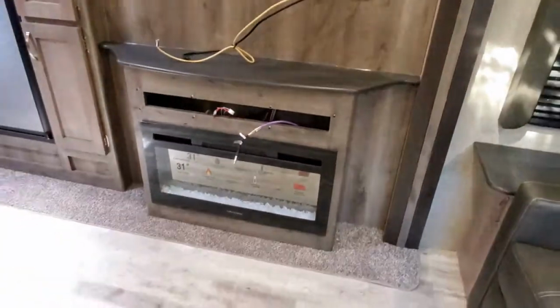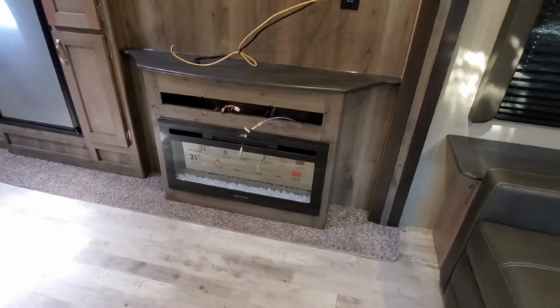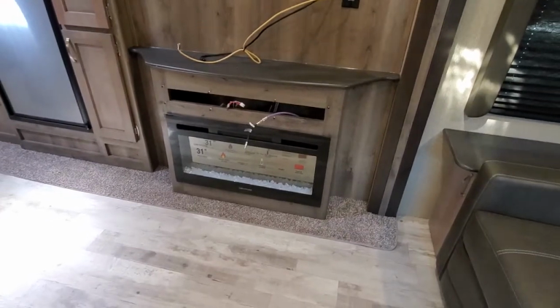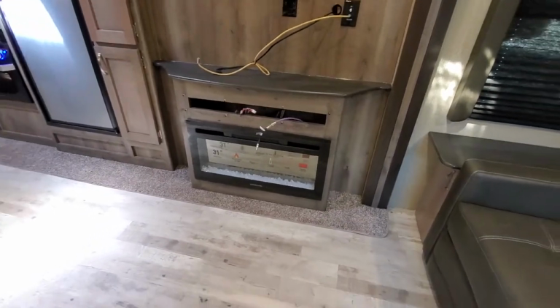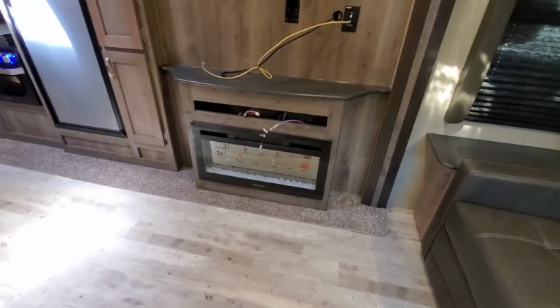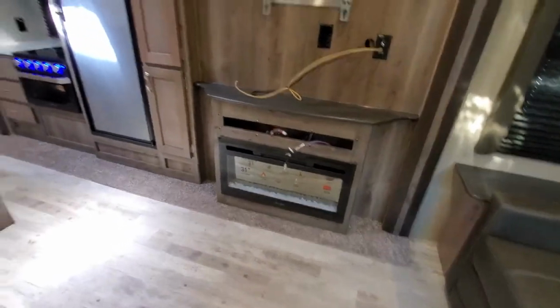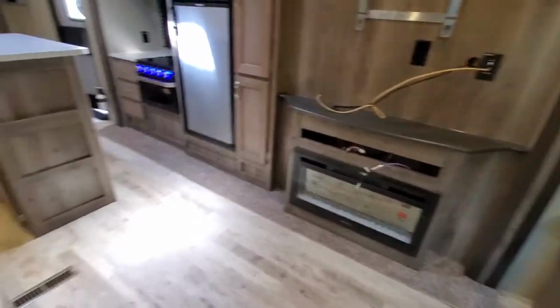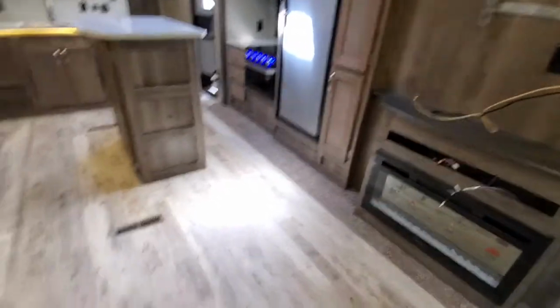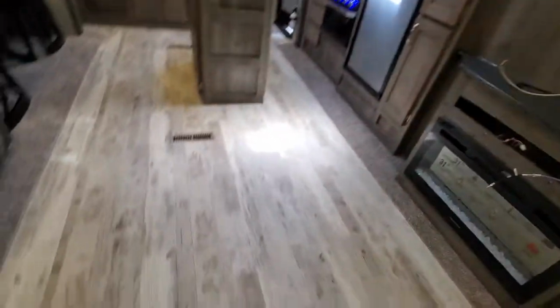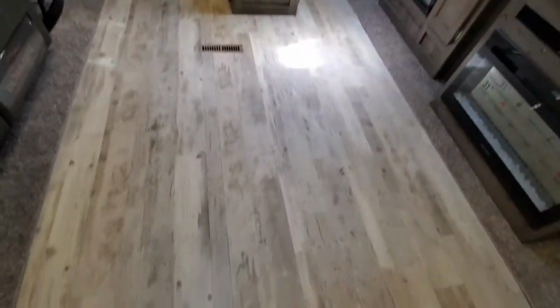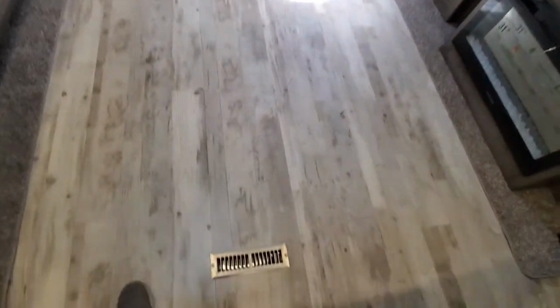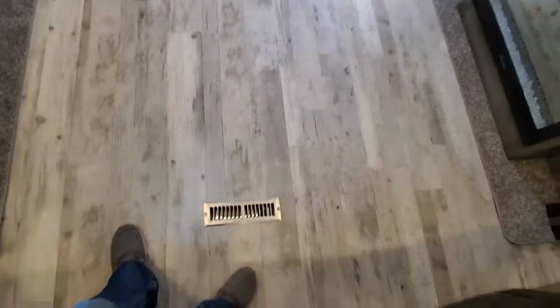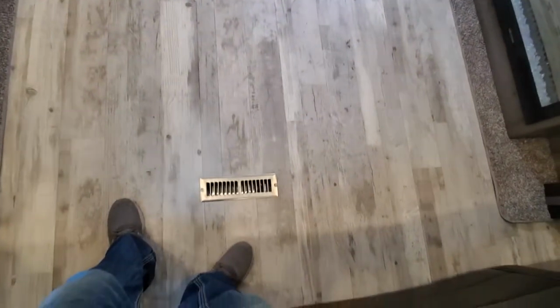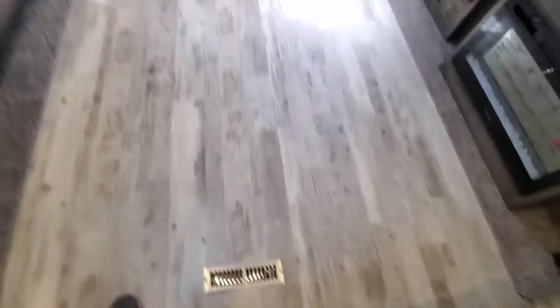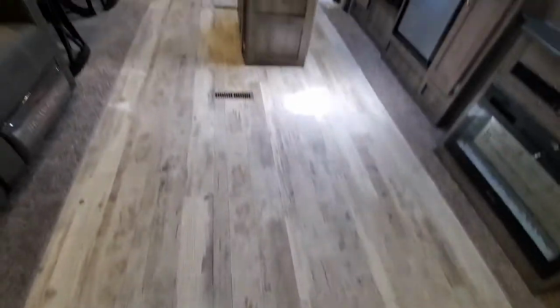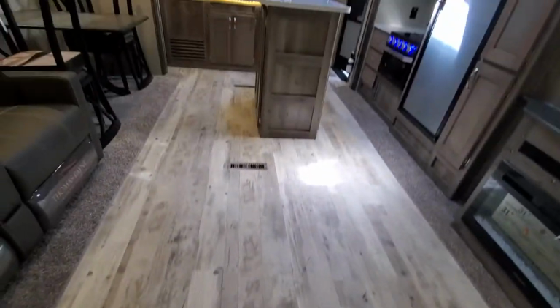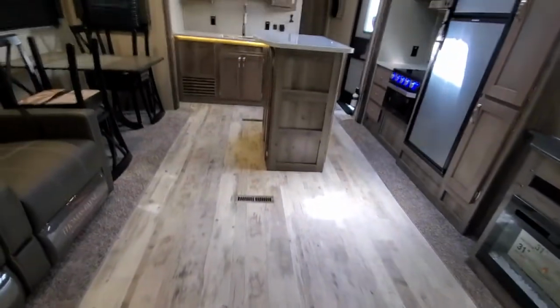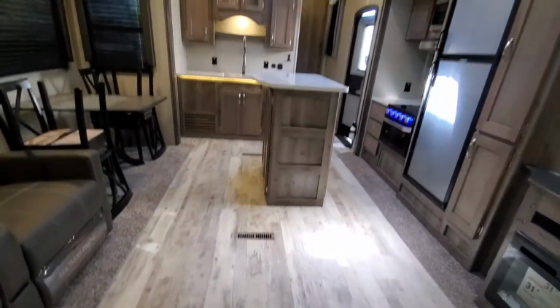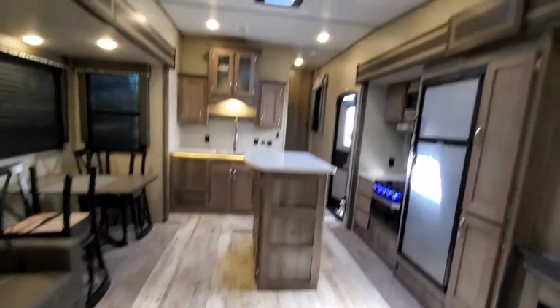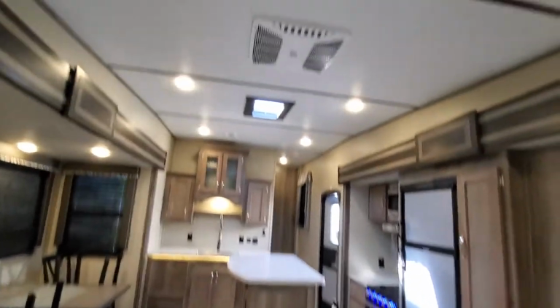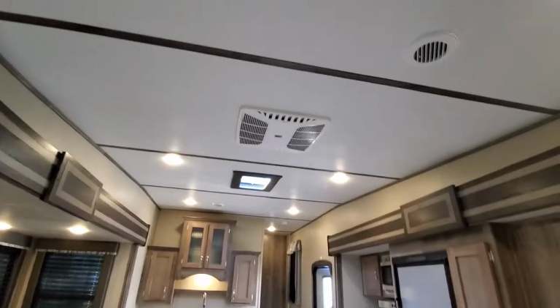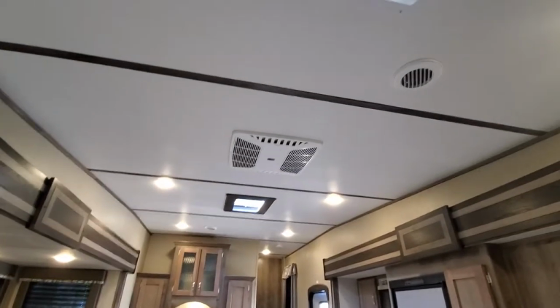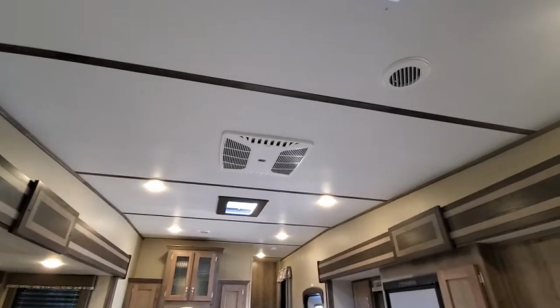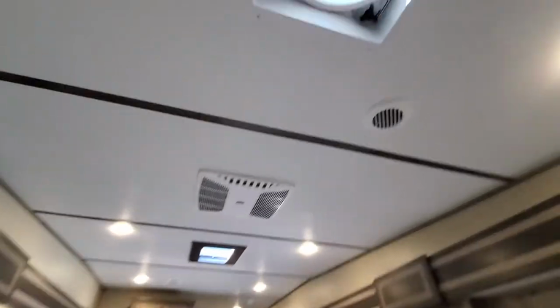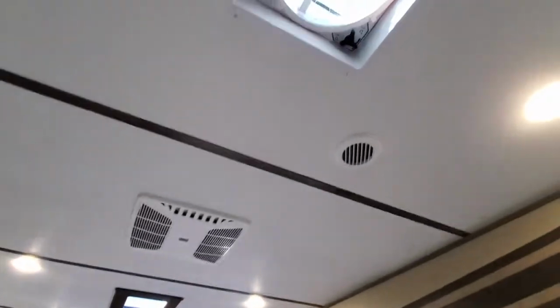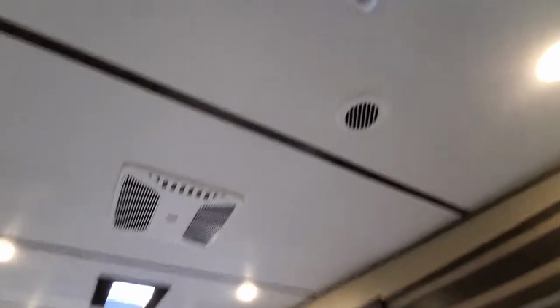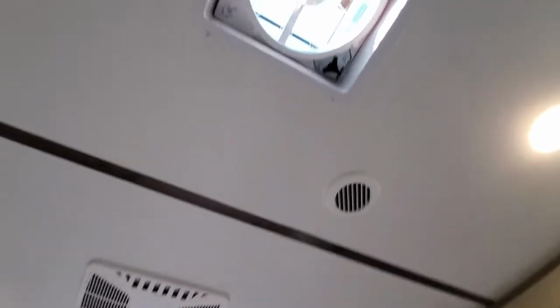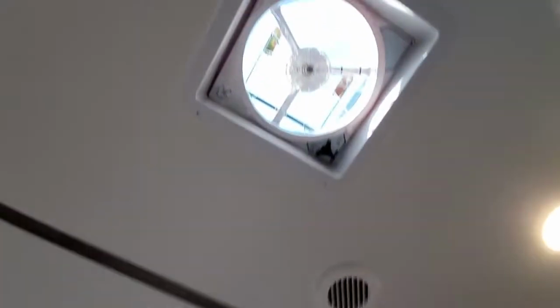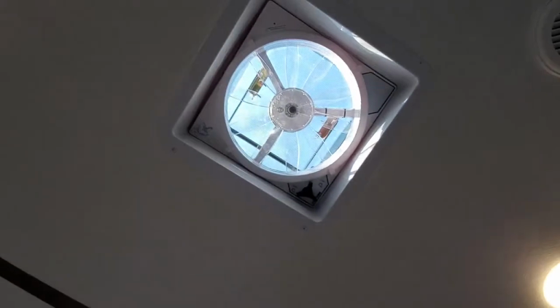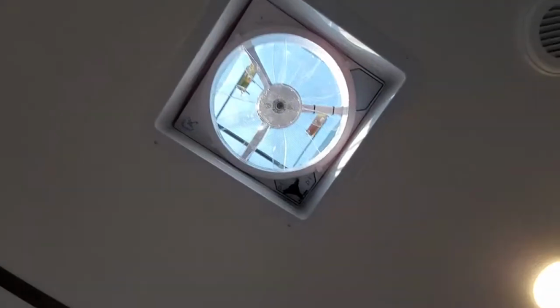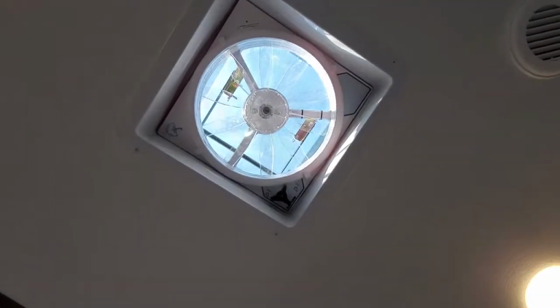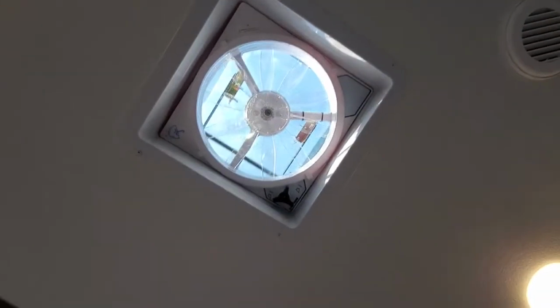Fireplace actually puts heat out. Nice residential style heating and cooling — this one's got two ACs, both are ducted. The other one's in the bedroom. And you get a Max Air fan.